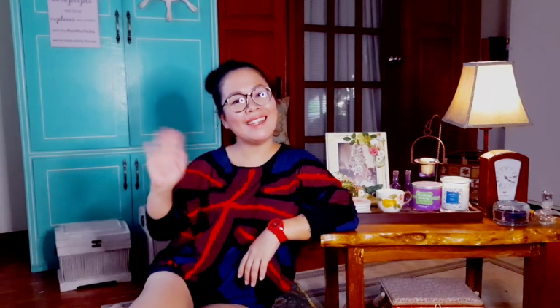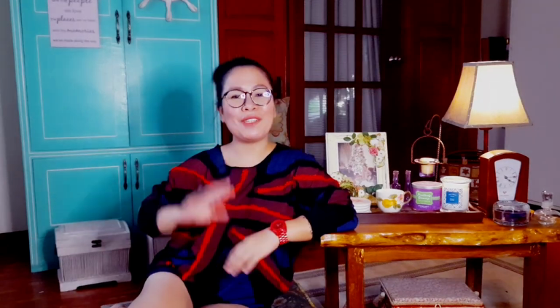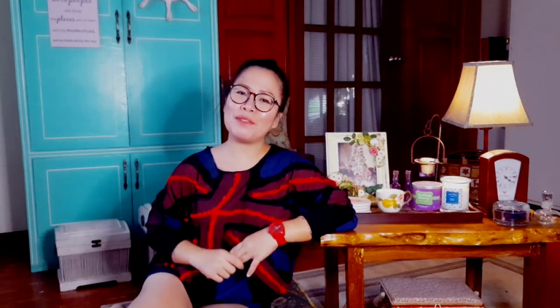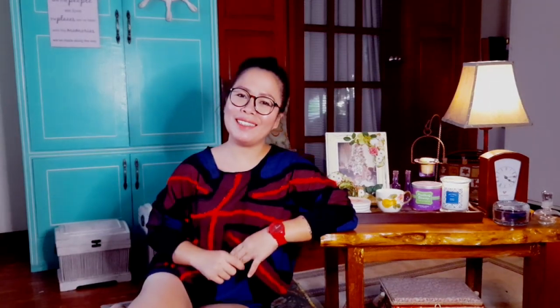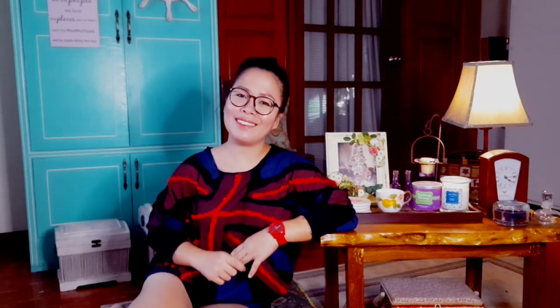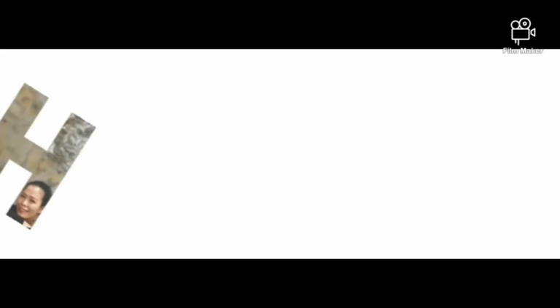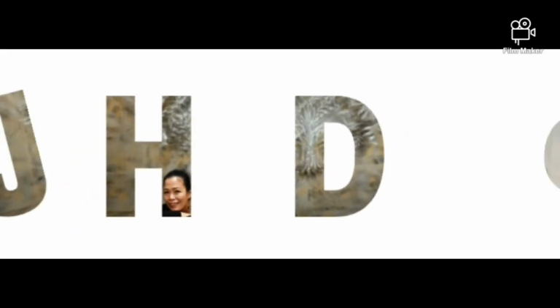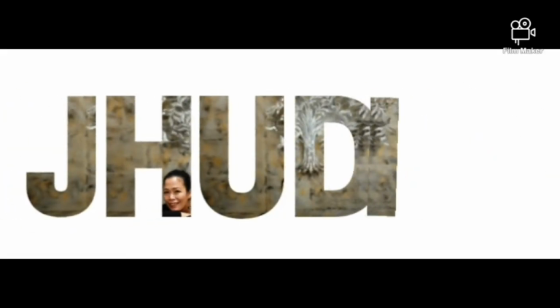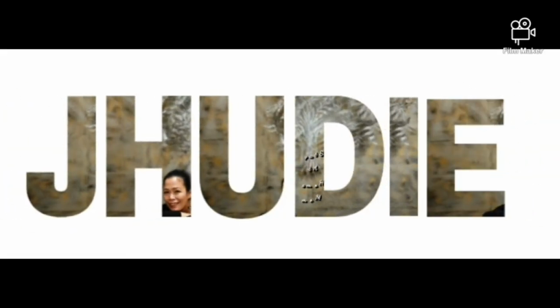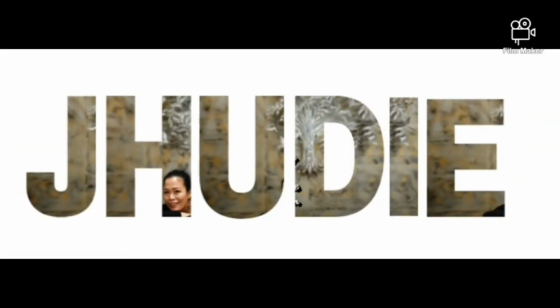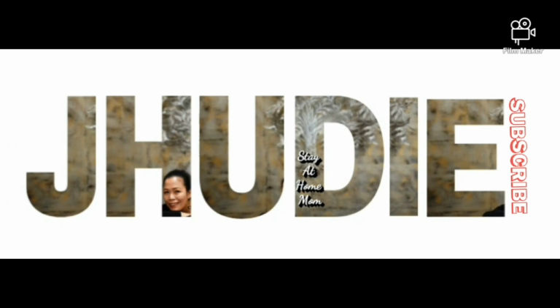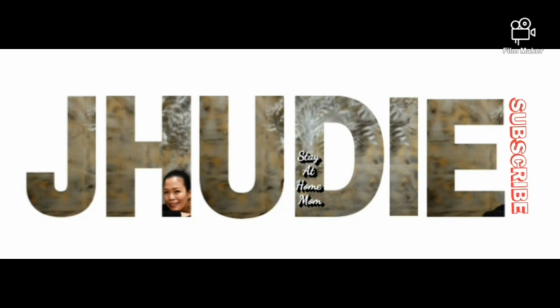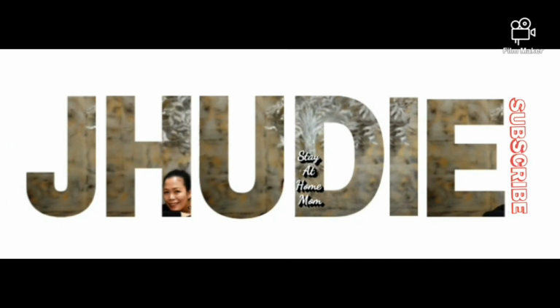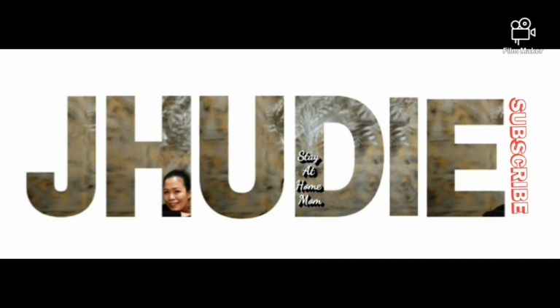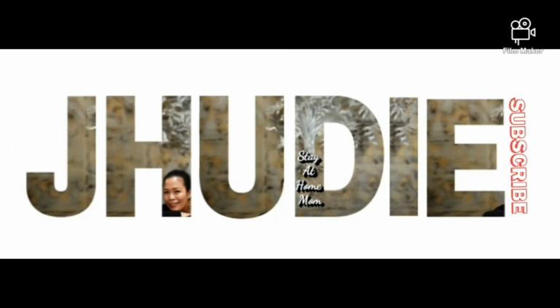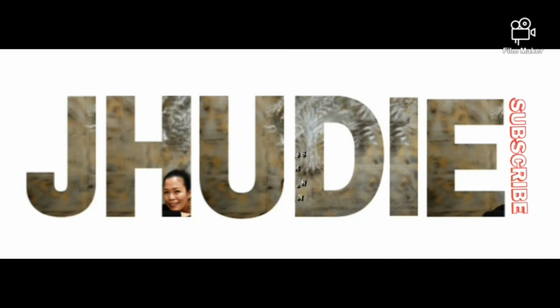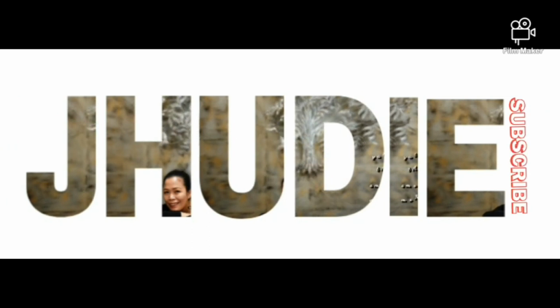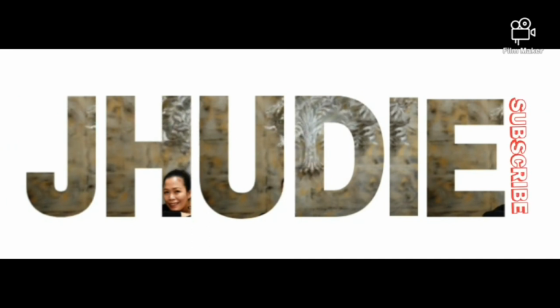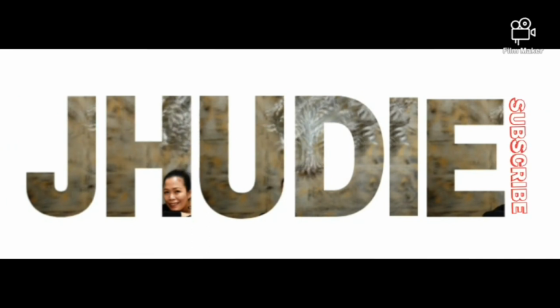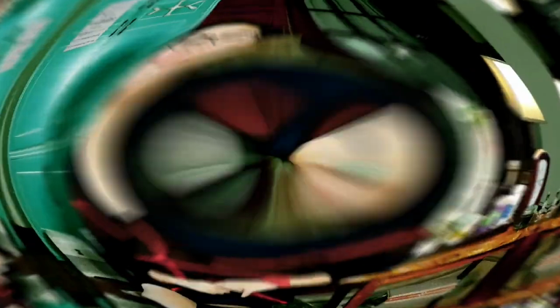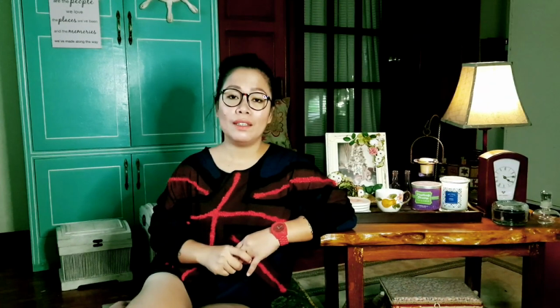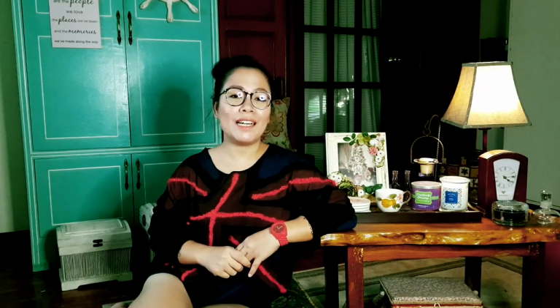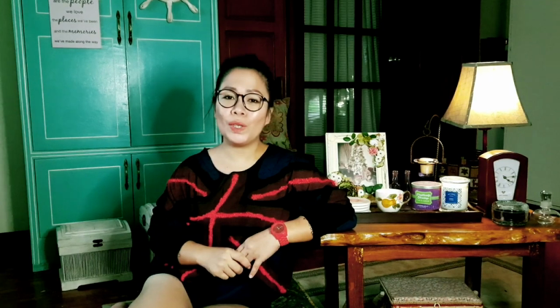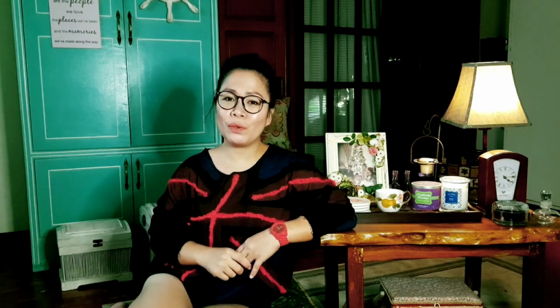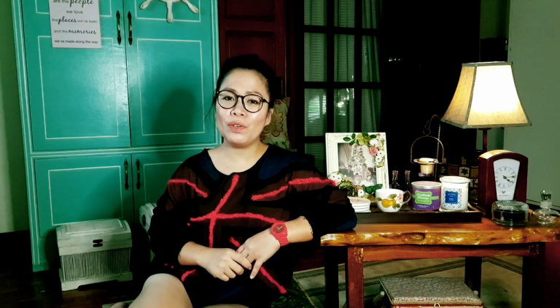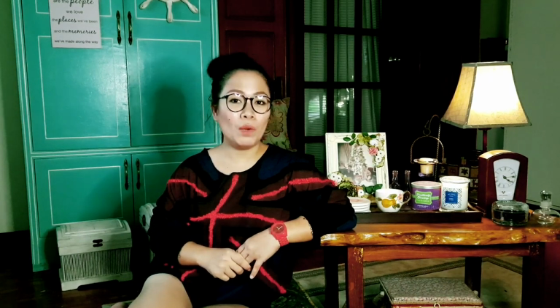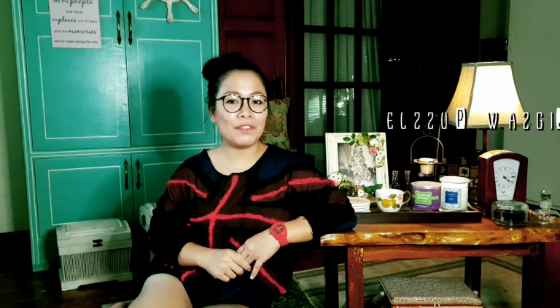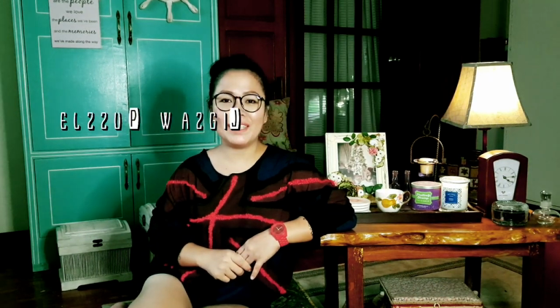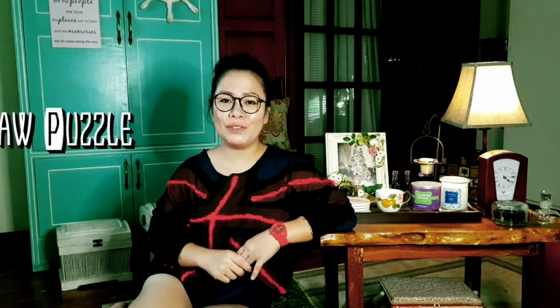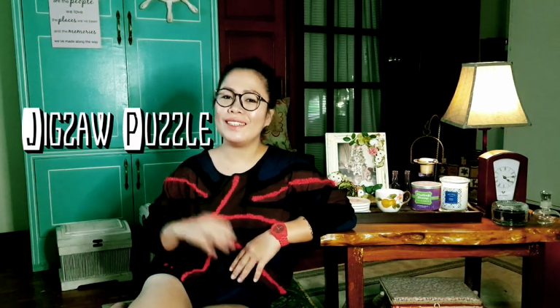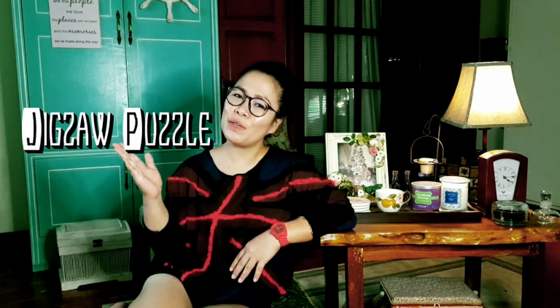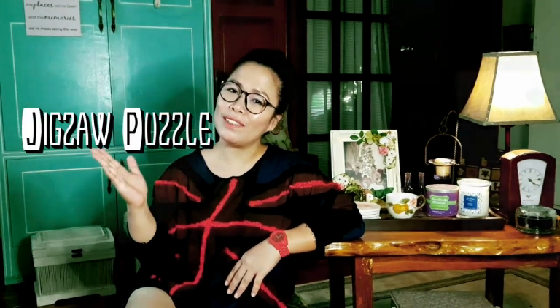Hi guys, welcome back to my channel. This time we're going to show you one of our favorite things to do — the jigsaw puzzle.